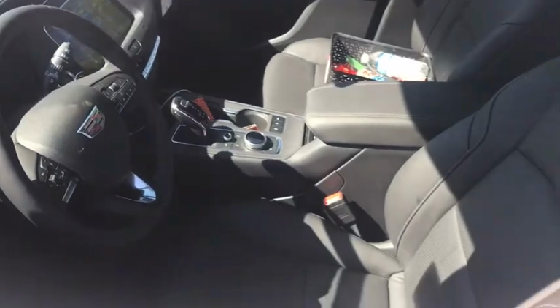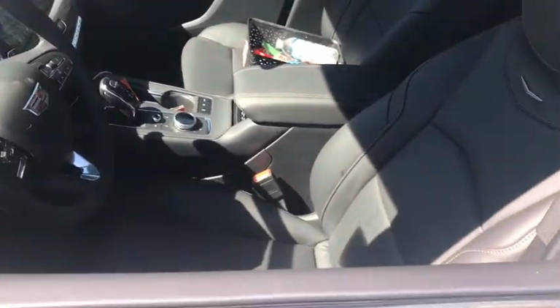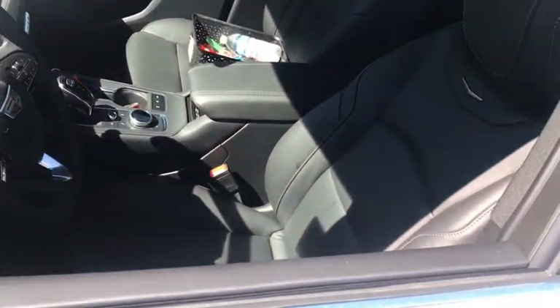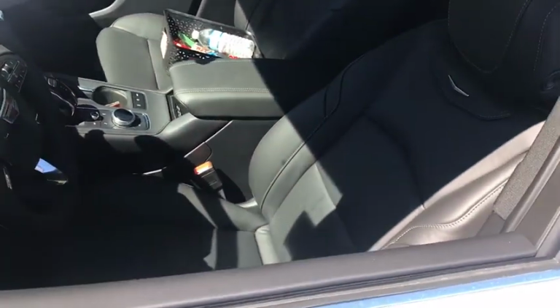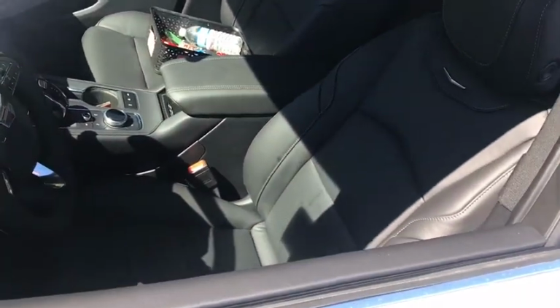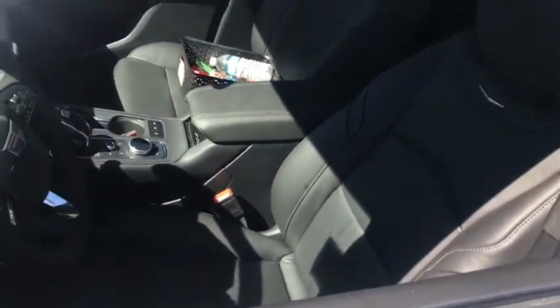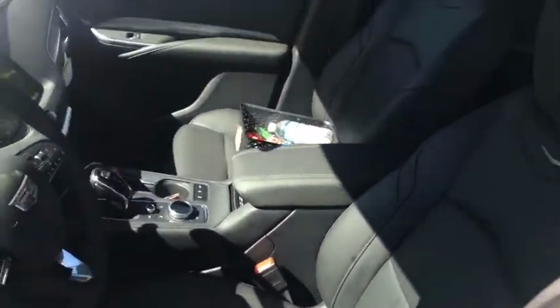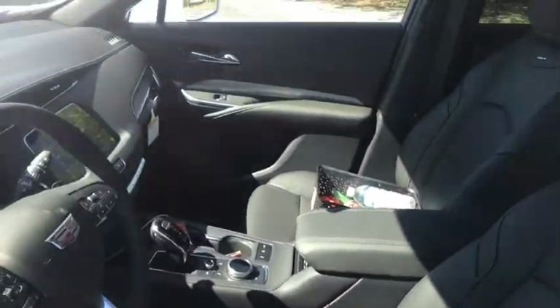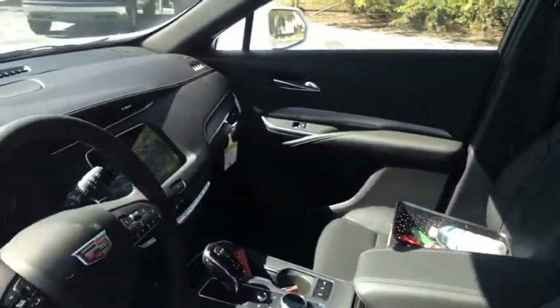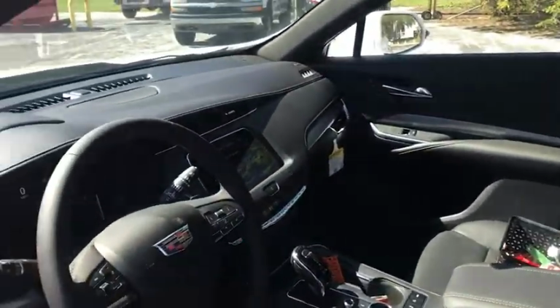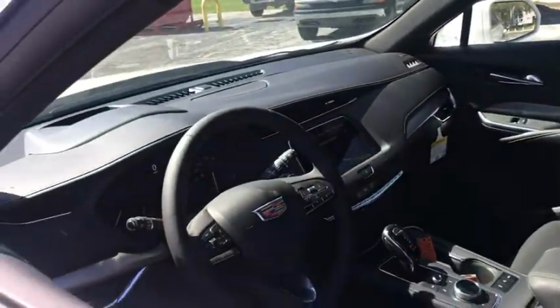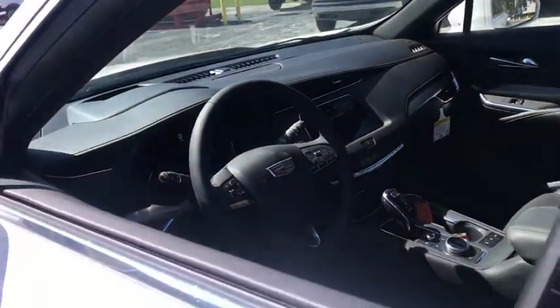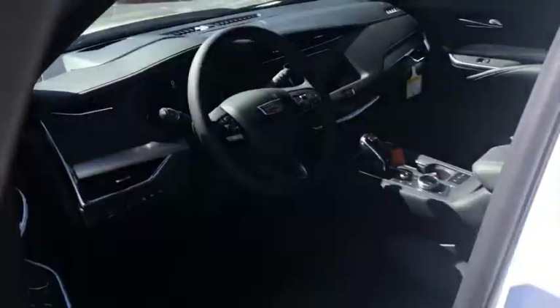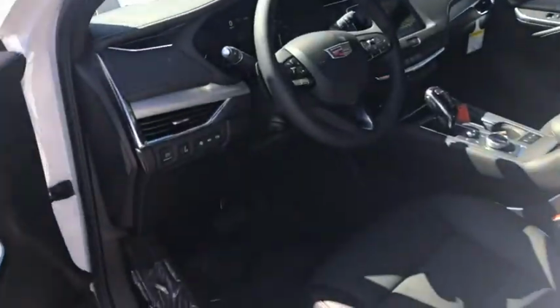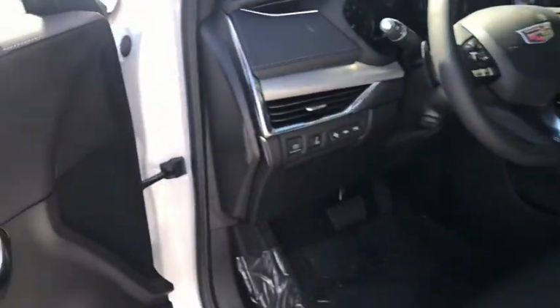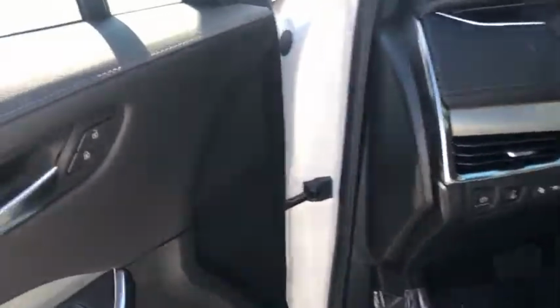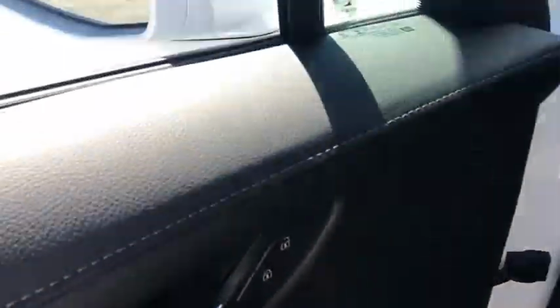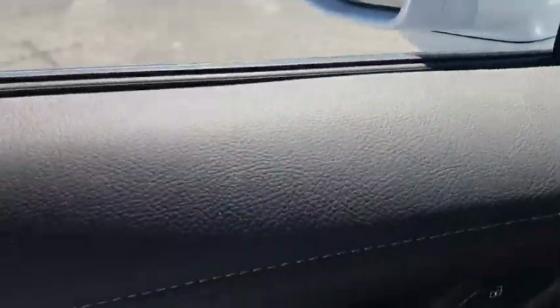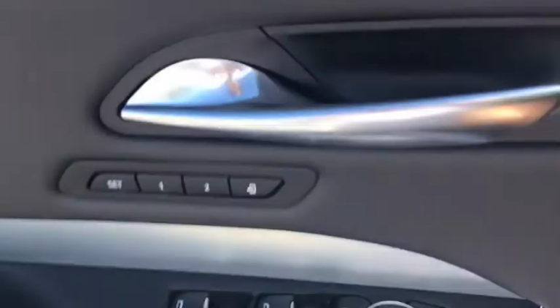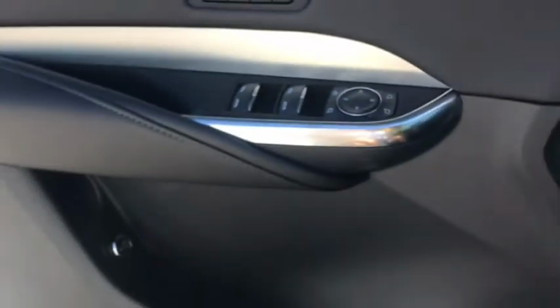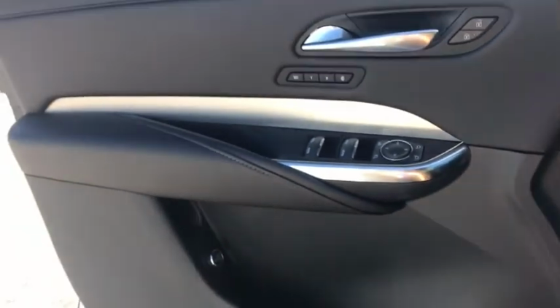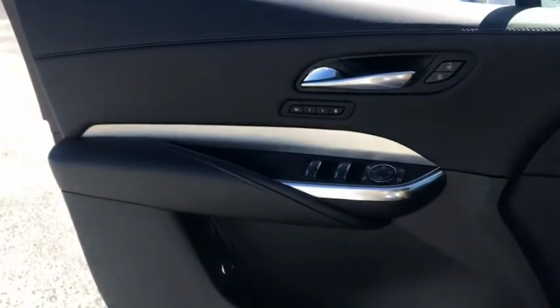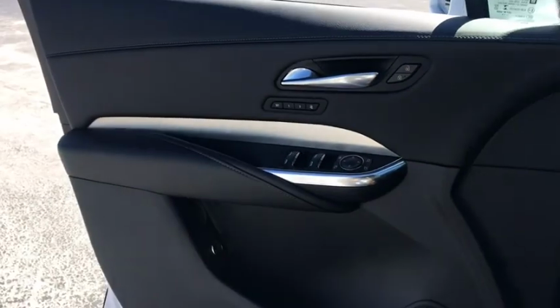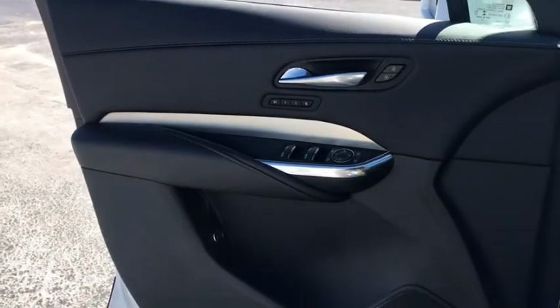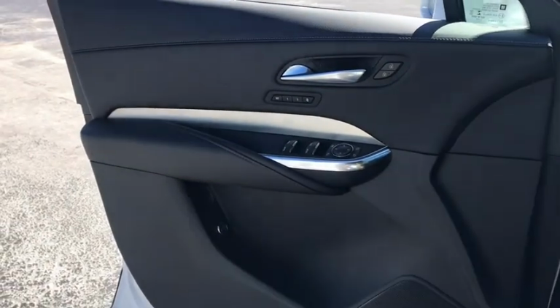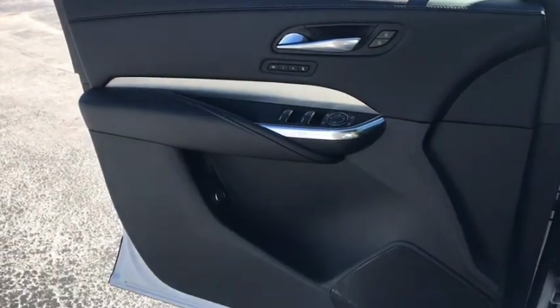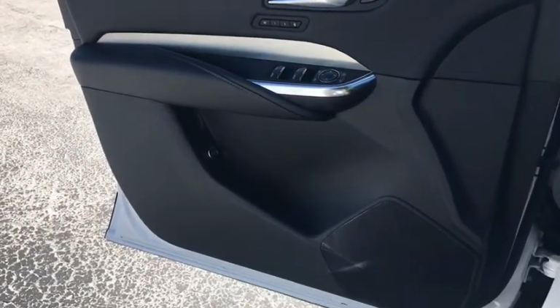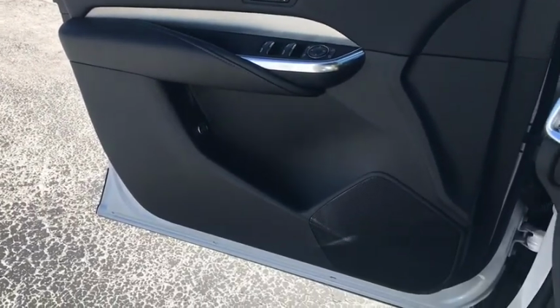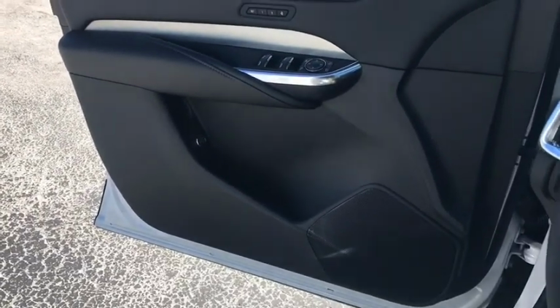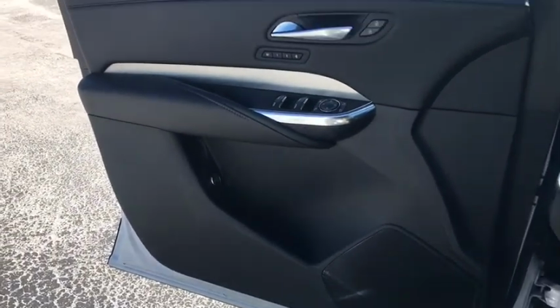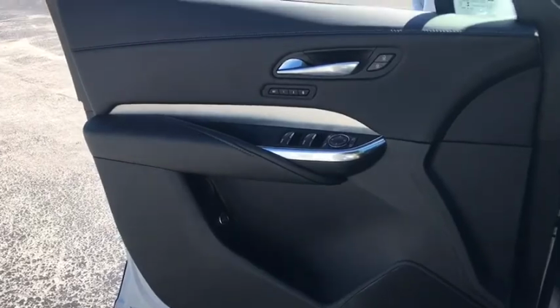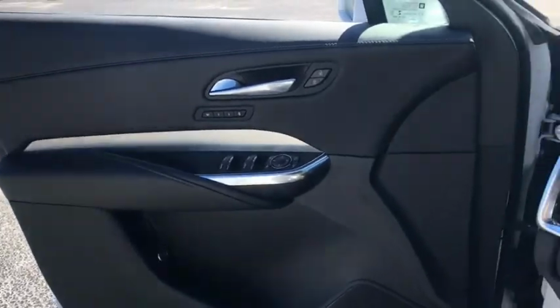Traction control, power liftgate, power passenger seat, dual airbags, leather-wrapped steering wheel, power steering, four-wheel disc brakes, universal garage door opener, cold weather package.